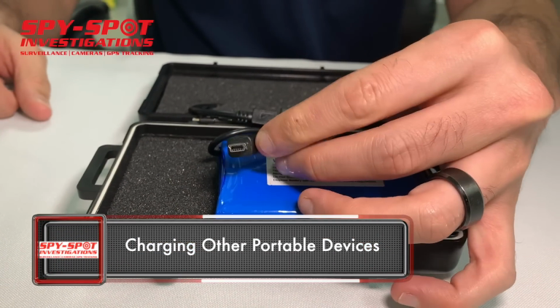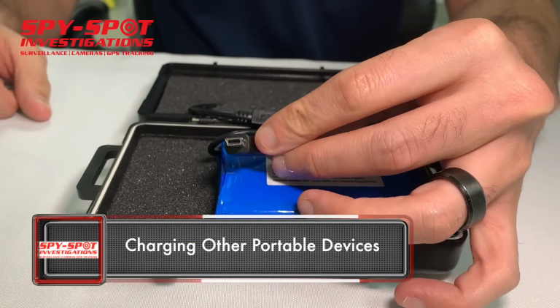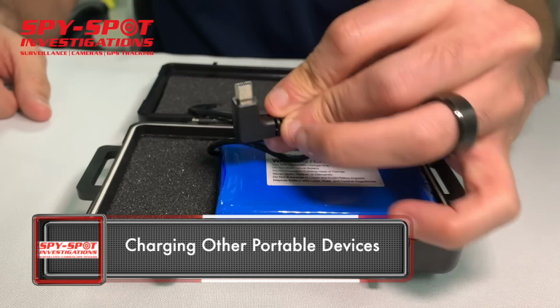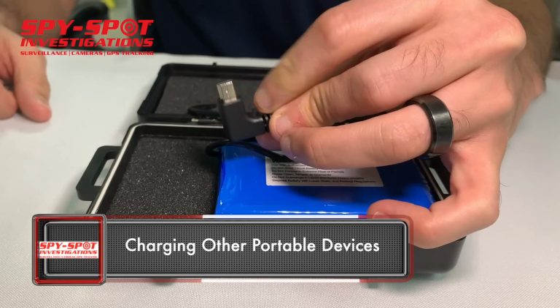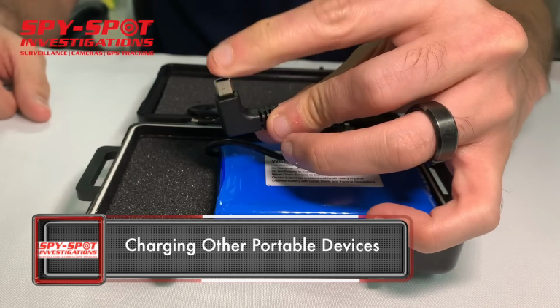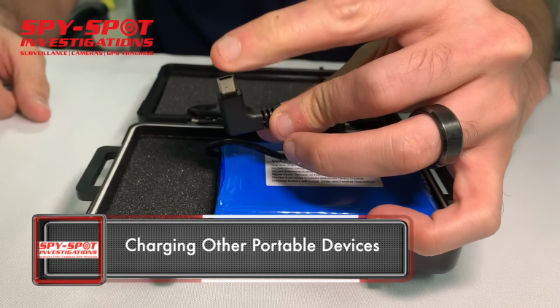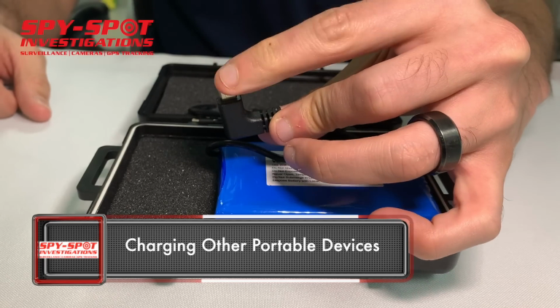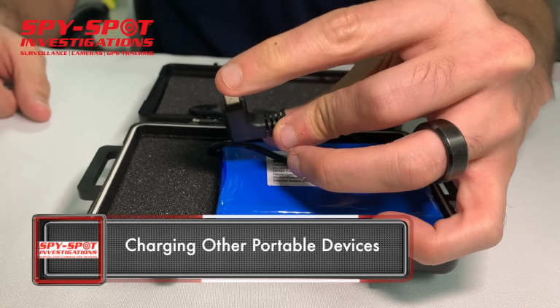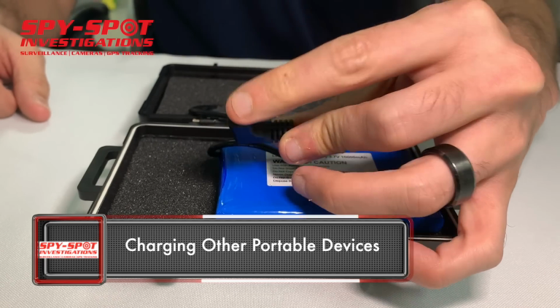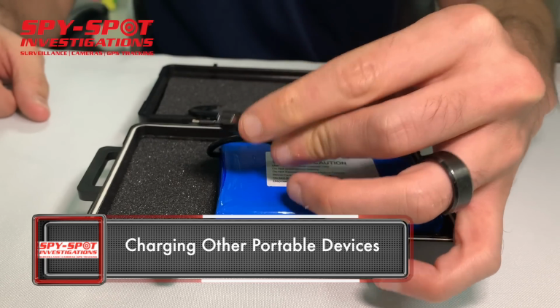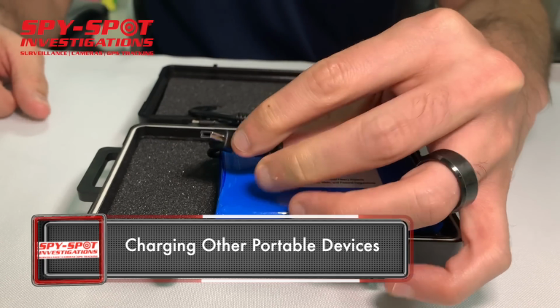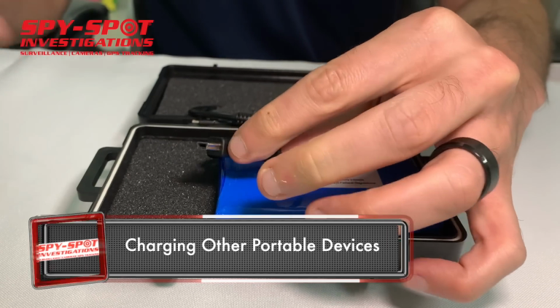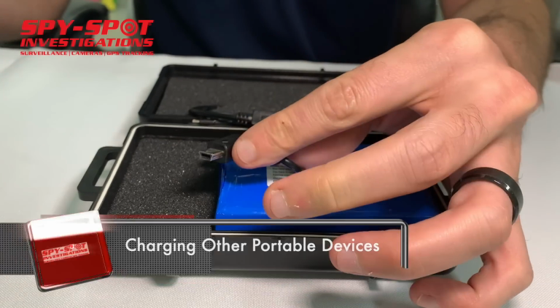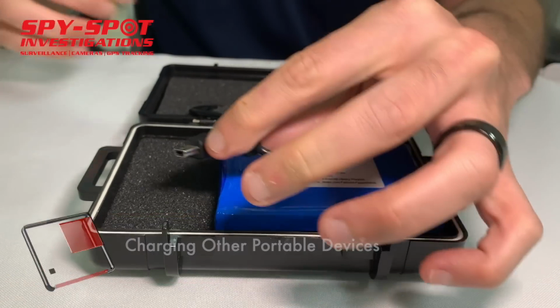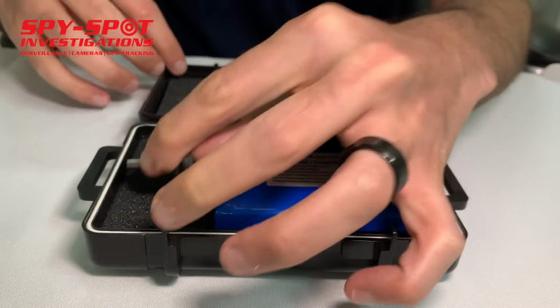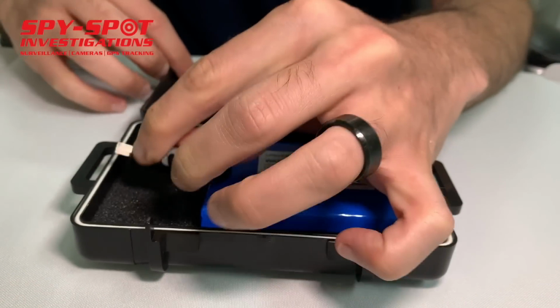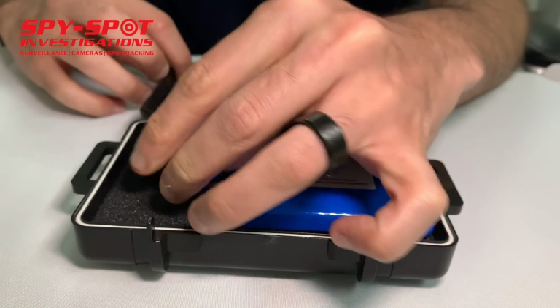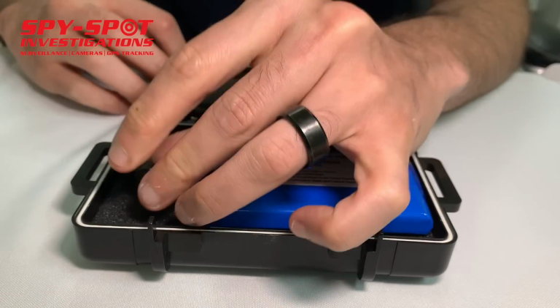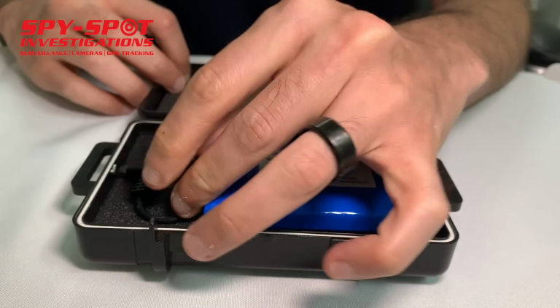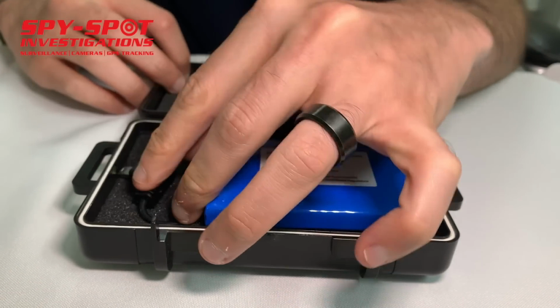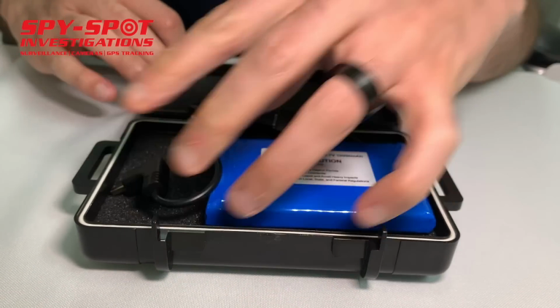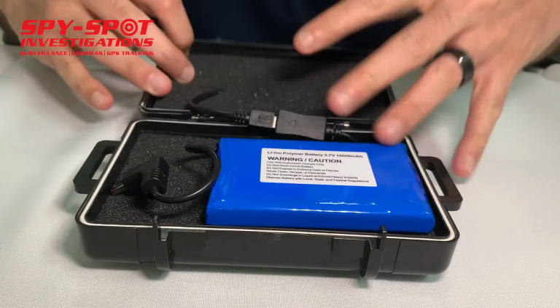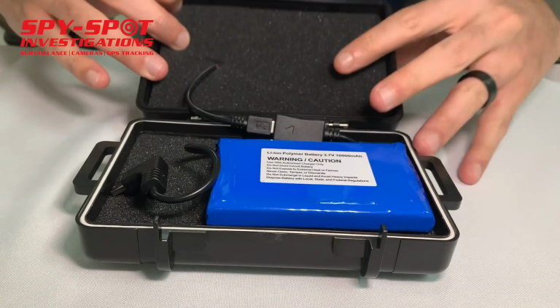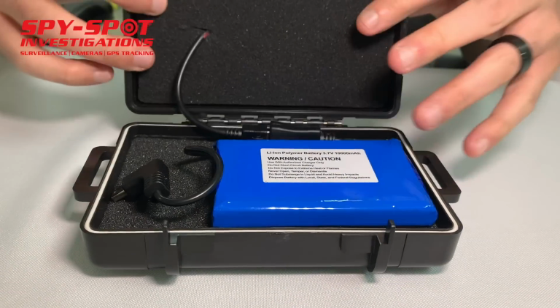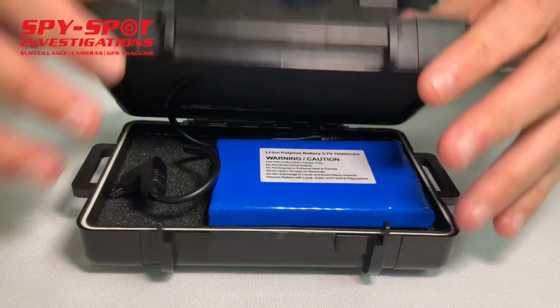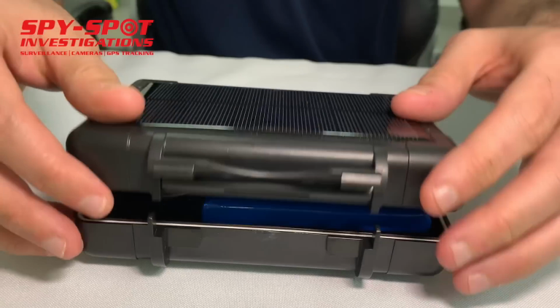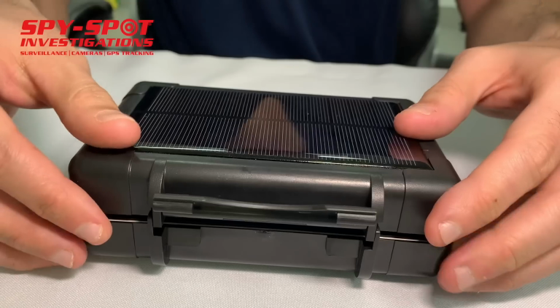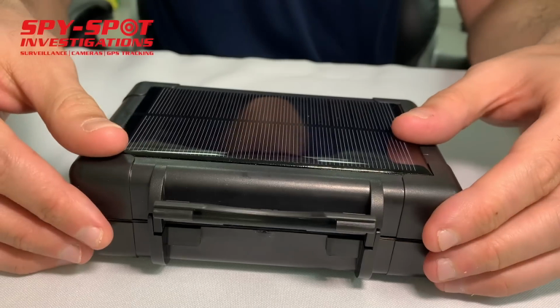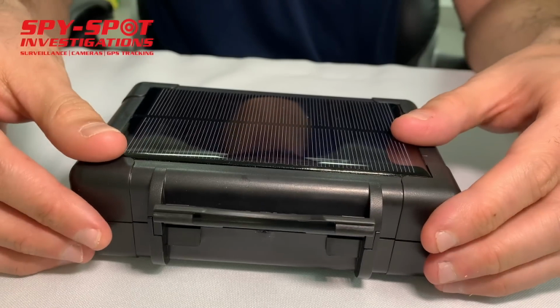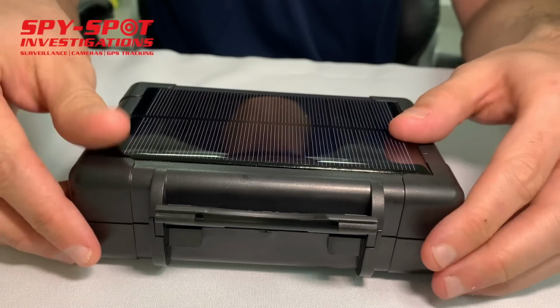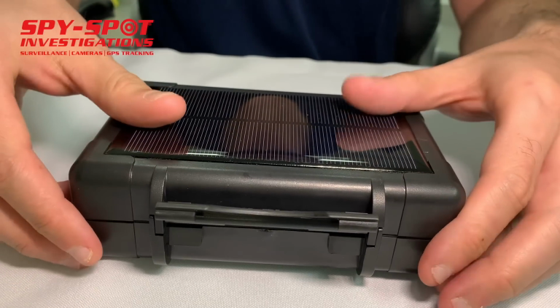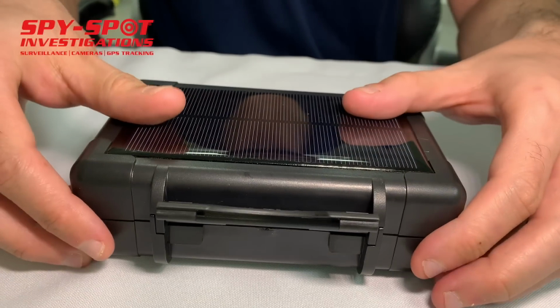You would just plug the USB cable into the portable accessory, and then it would keep it charged. You just snap the case shut so it closes.